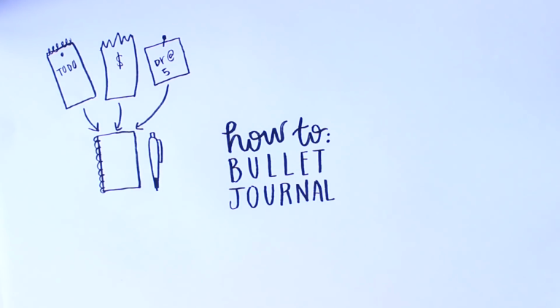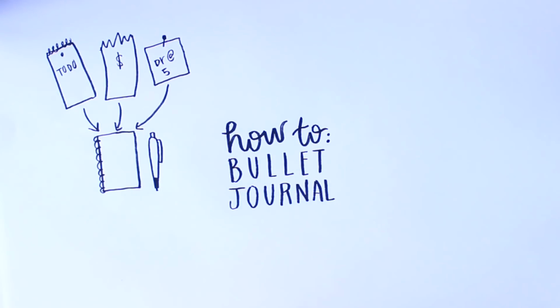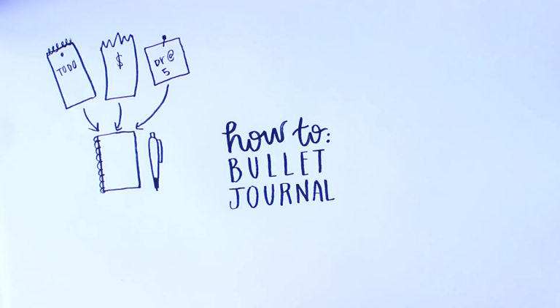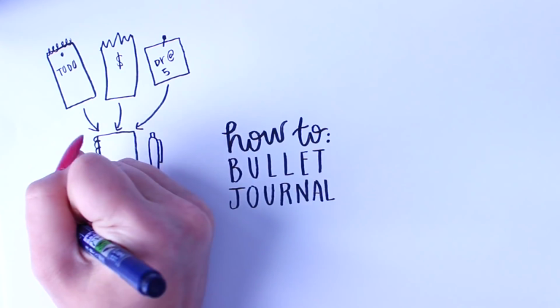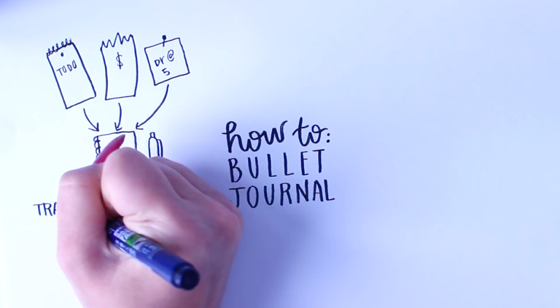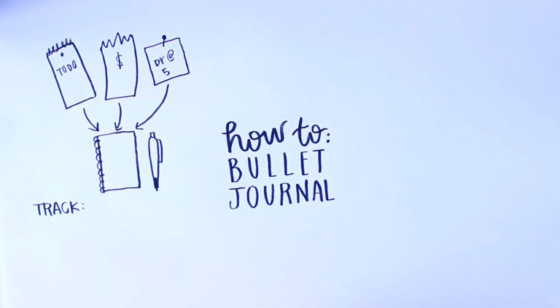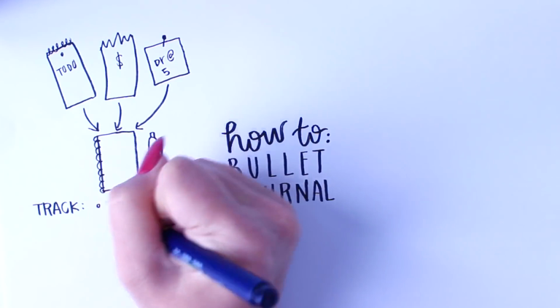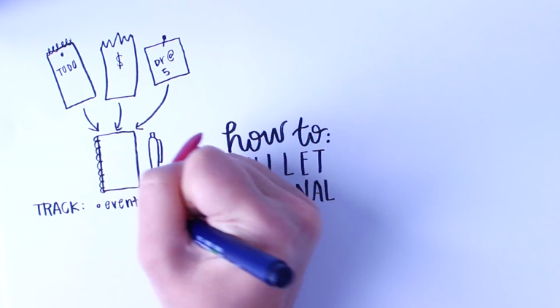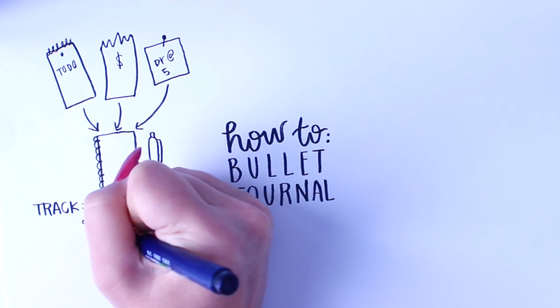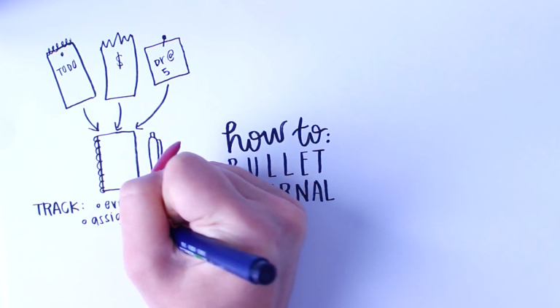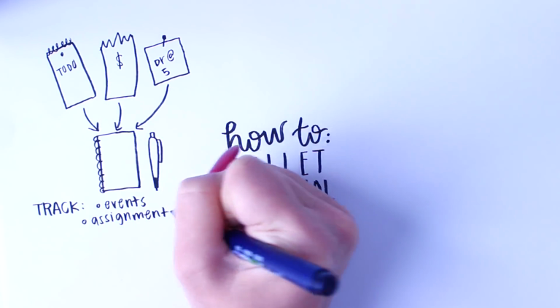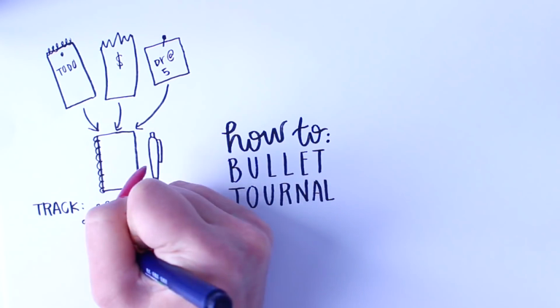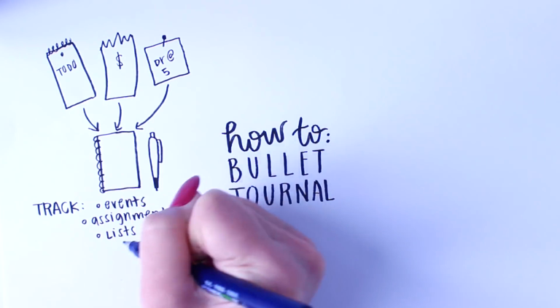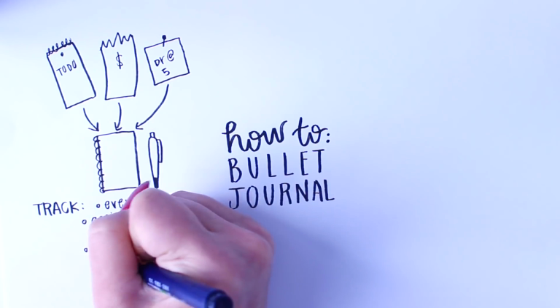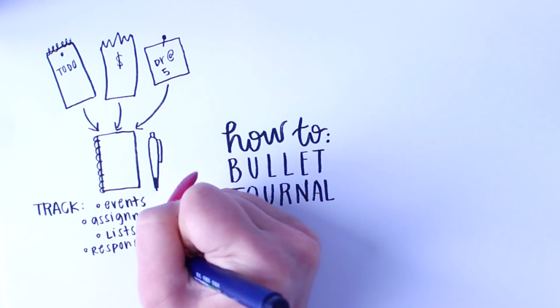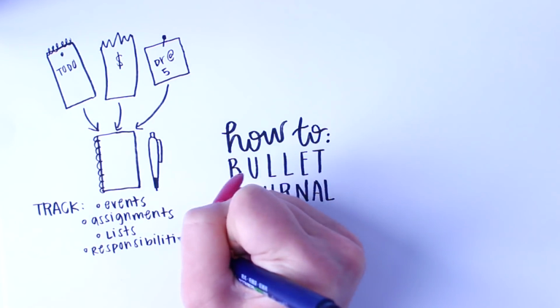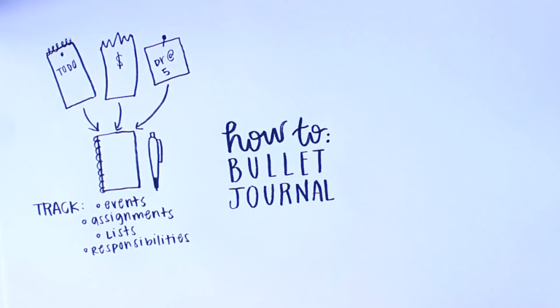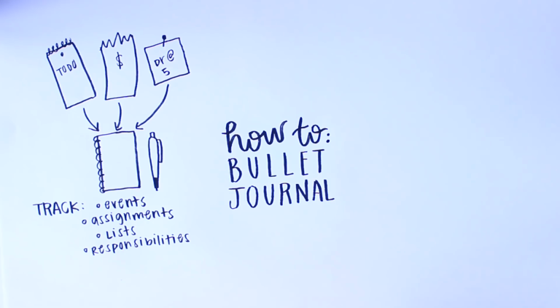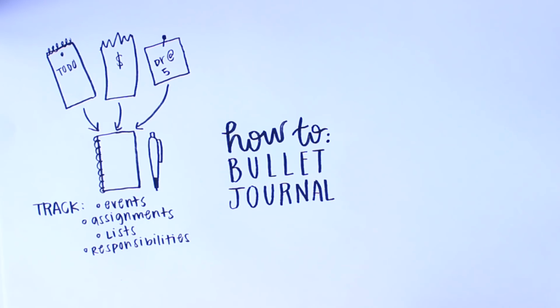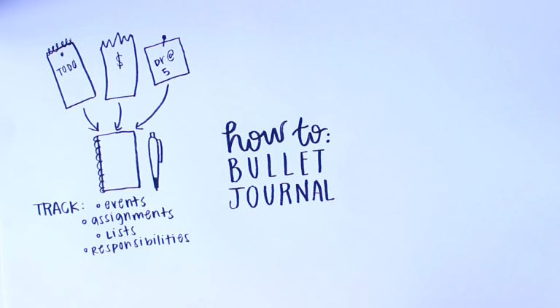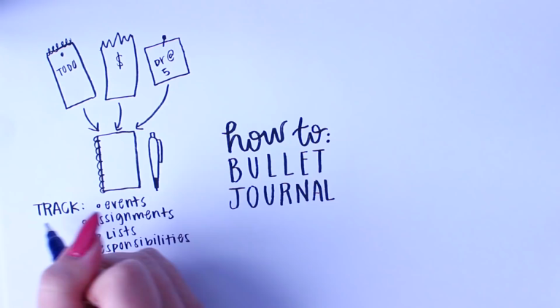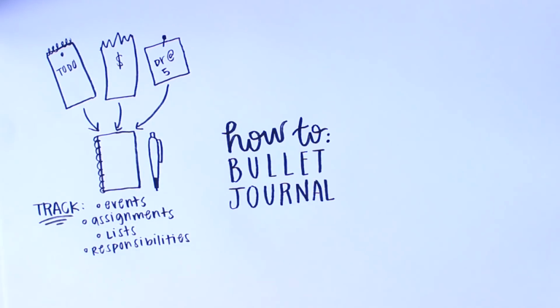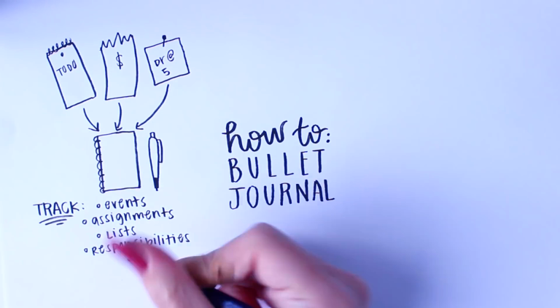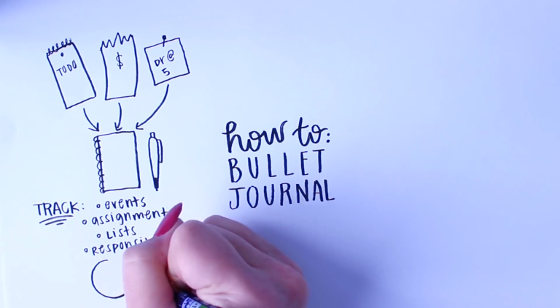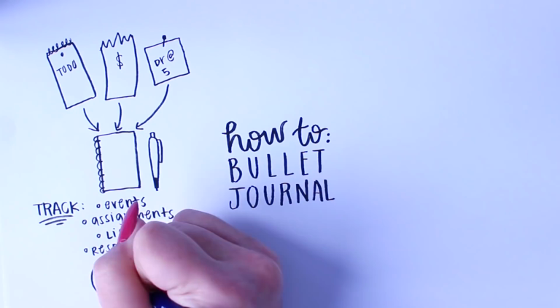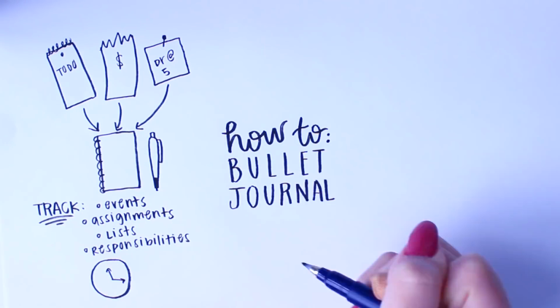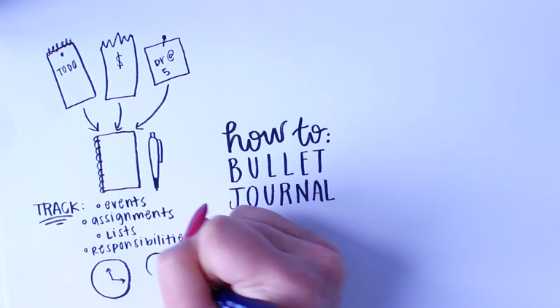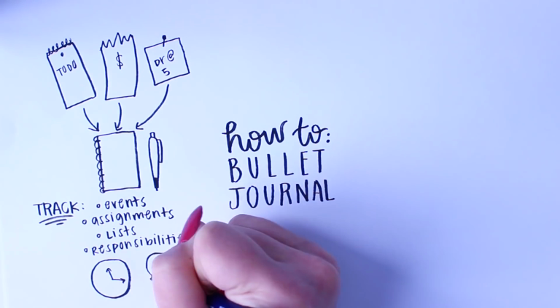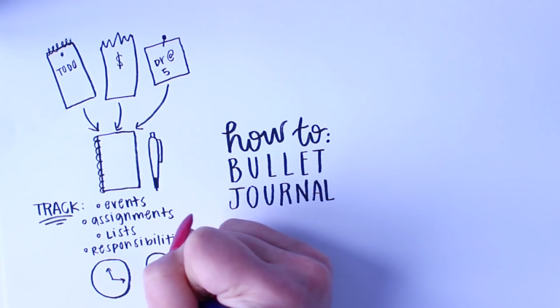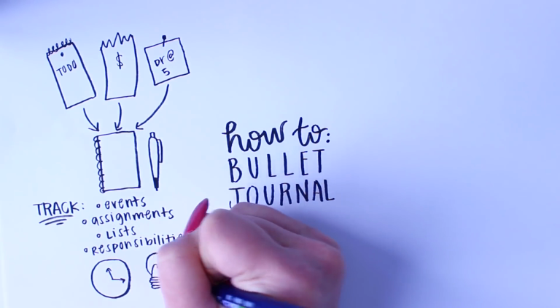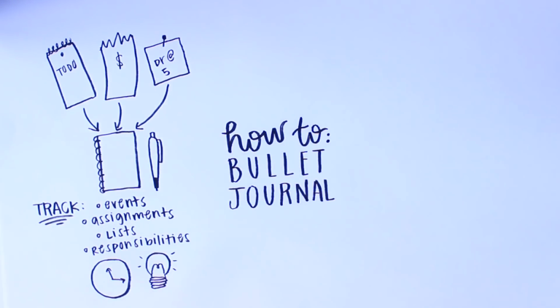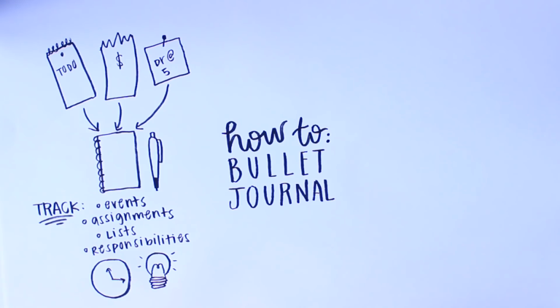Things you would track in a bullet journal are events, appointments, to-dos — basically anything that is scattered in your mind and you need to keep all together. You're able to time manage and get your life organized.